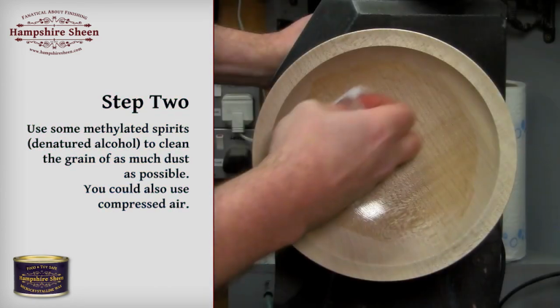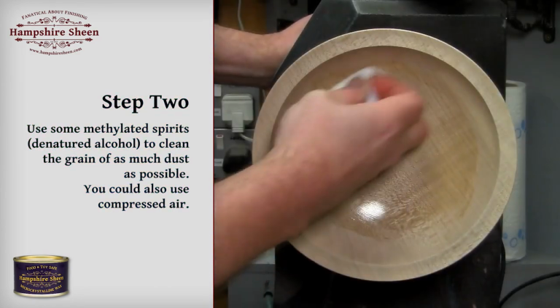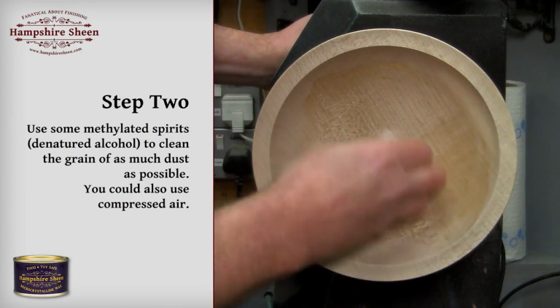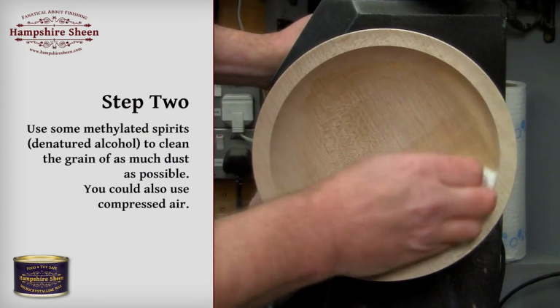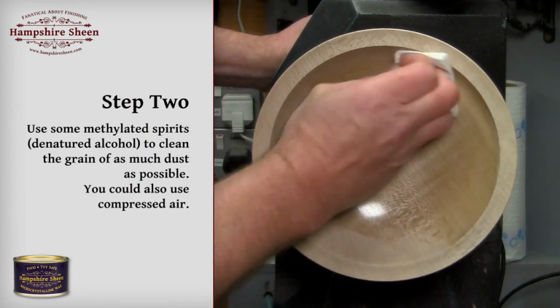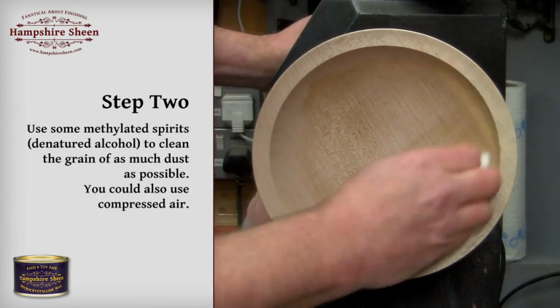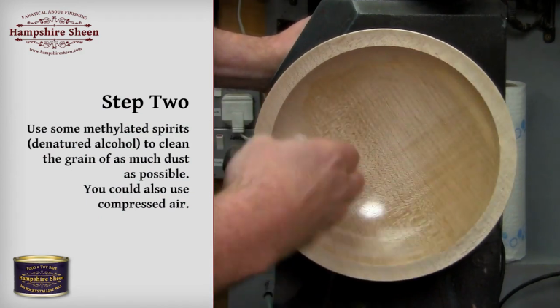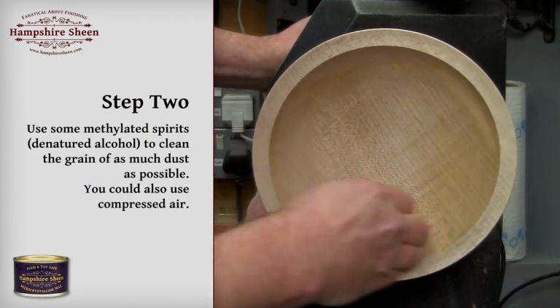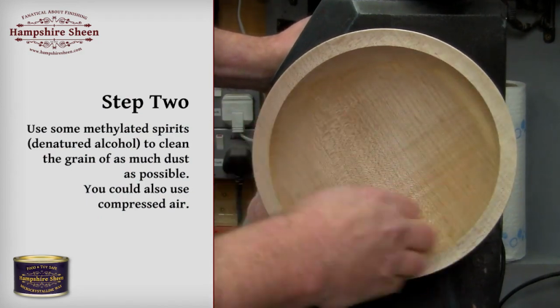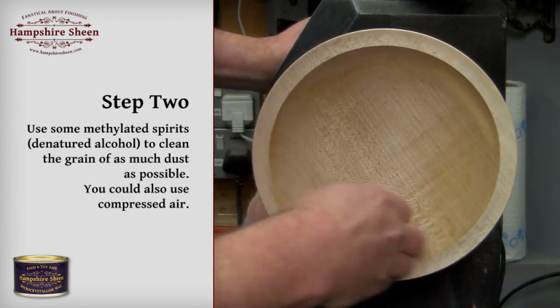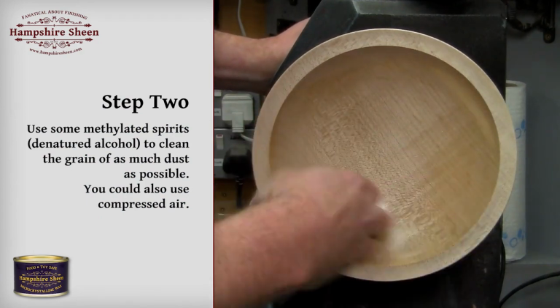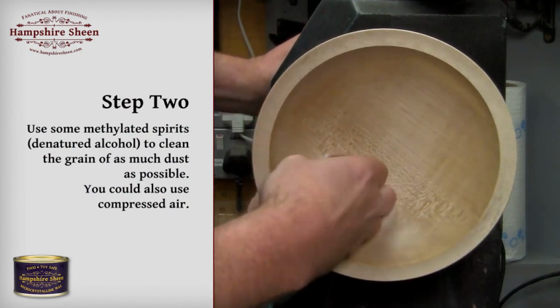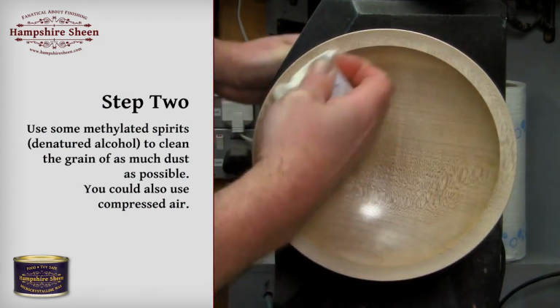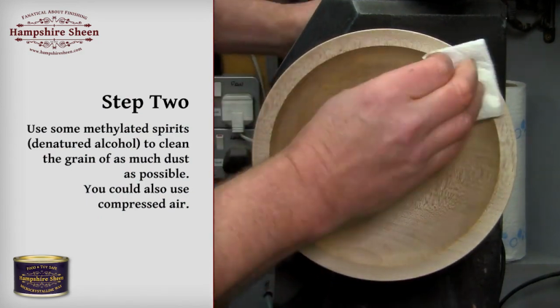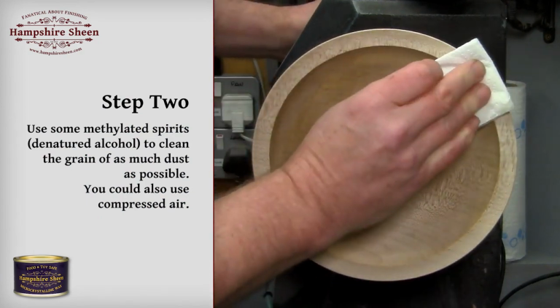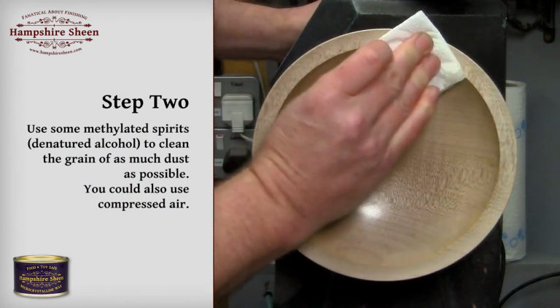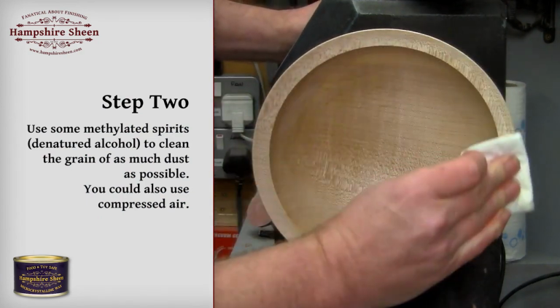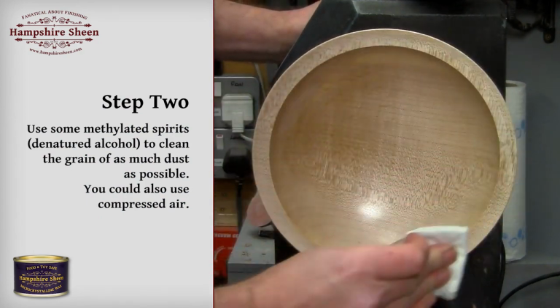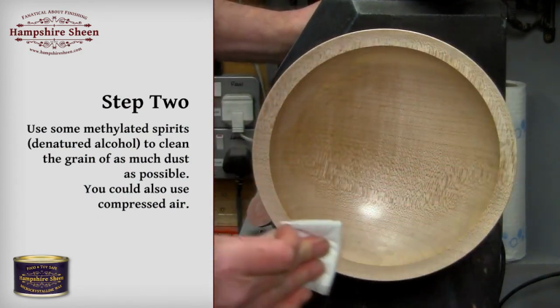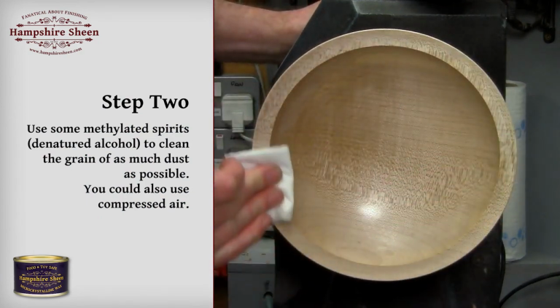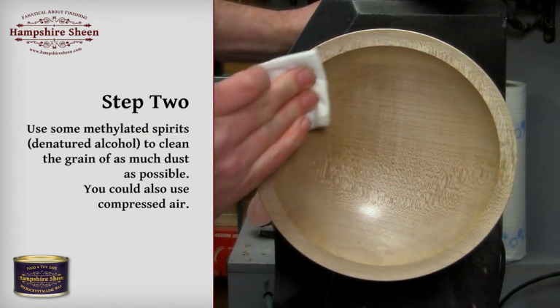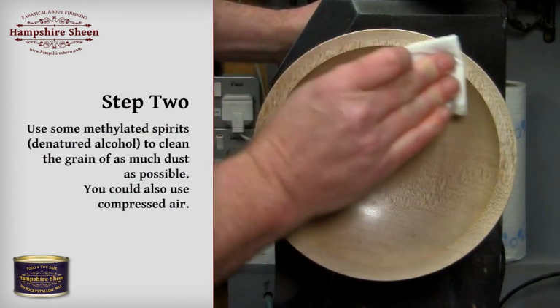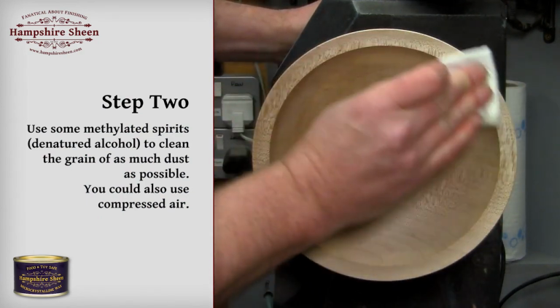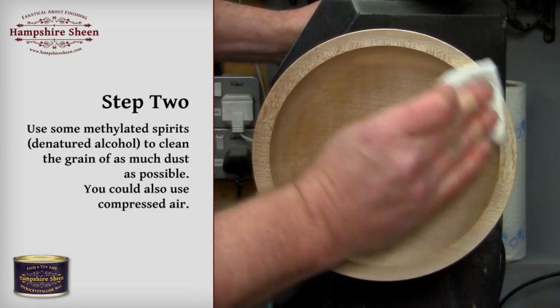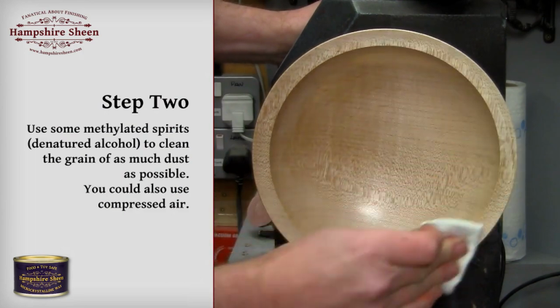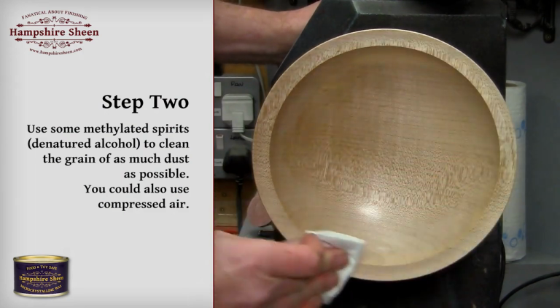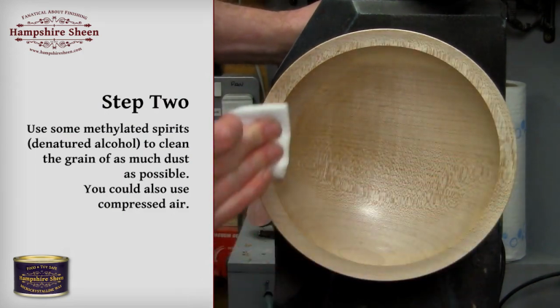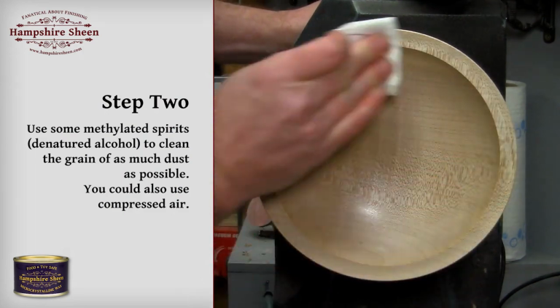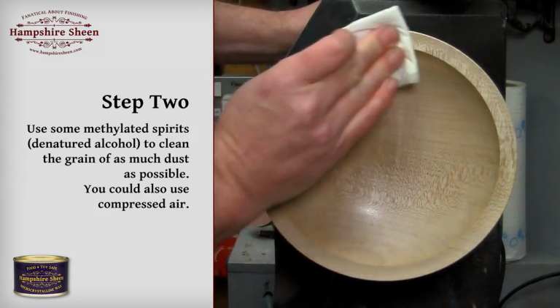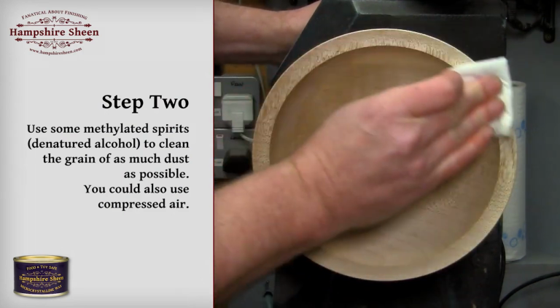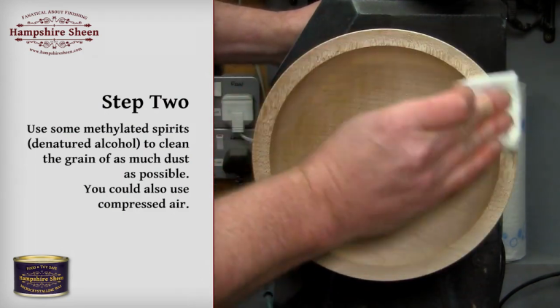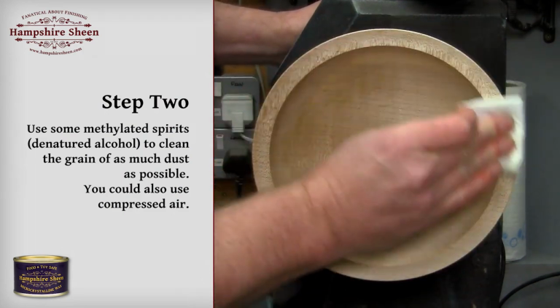Step 2: use some methylated spirits or denatured alcohol to clean the grain as much as possible. You could also use compressed air.